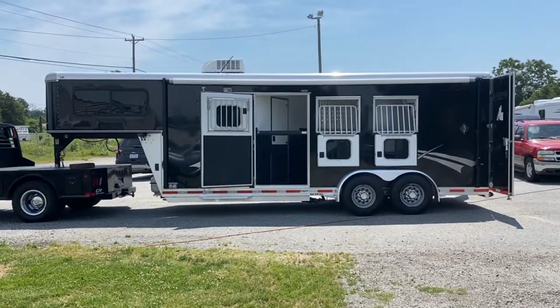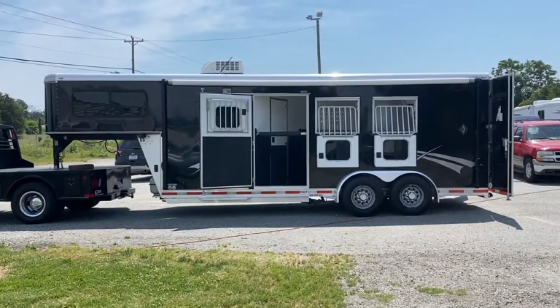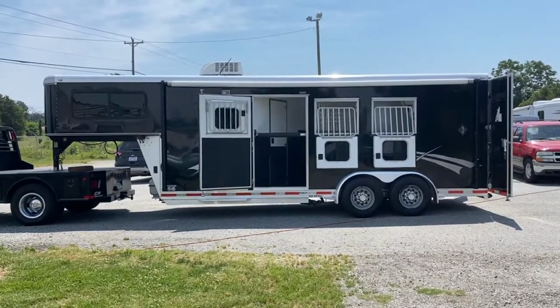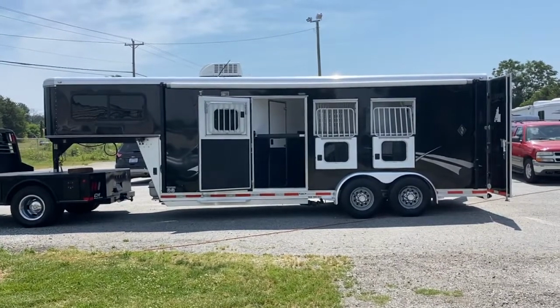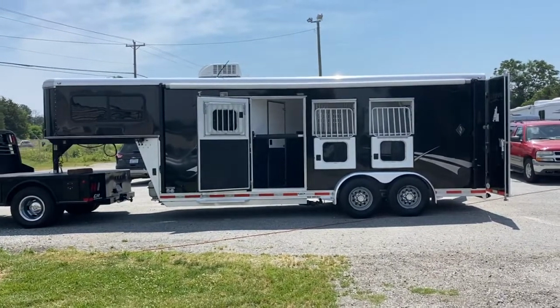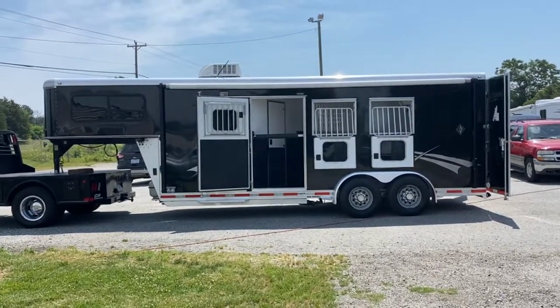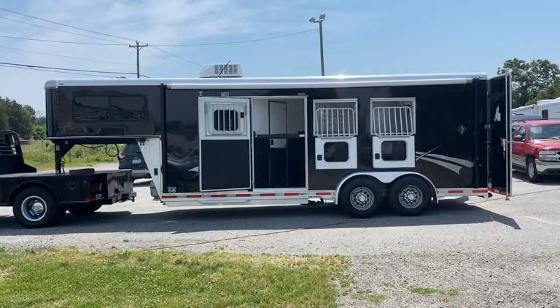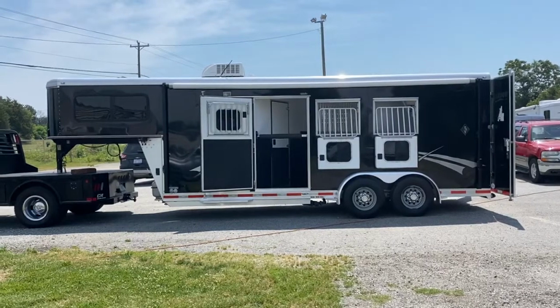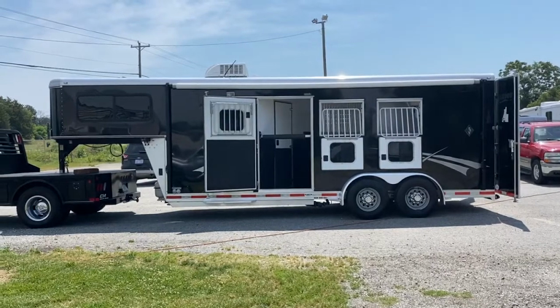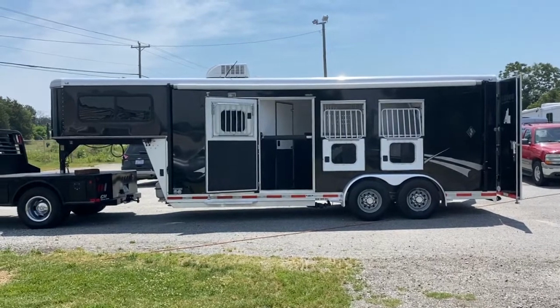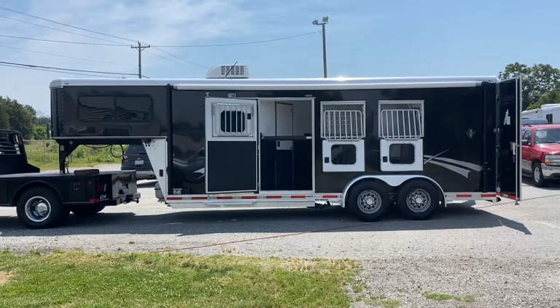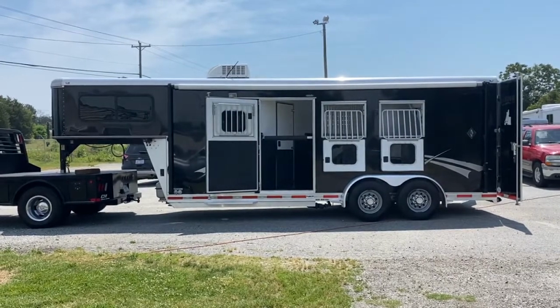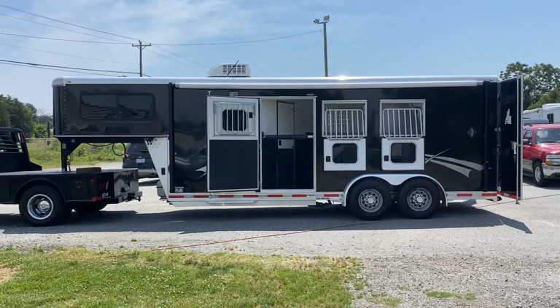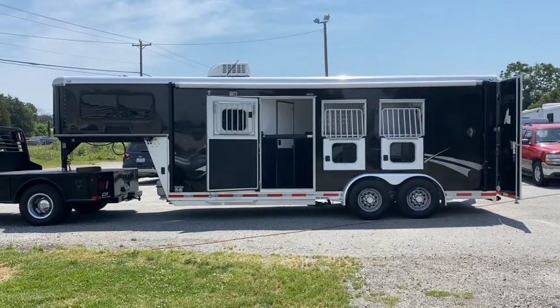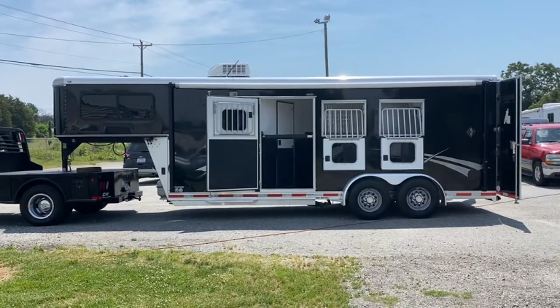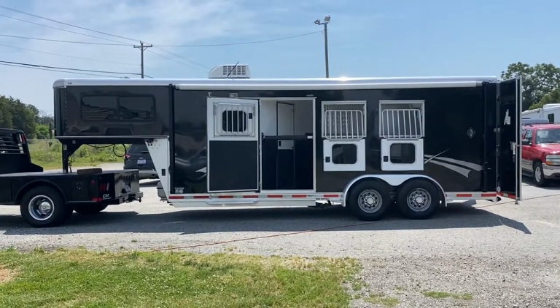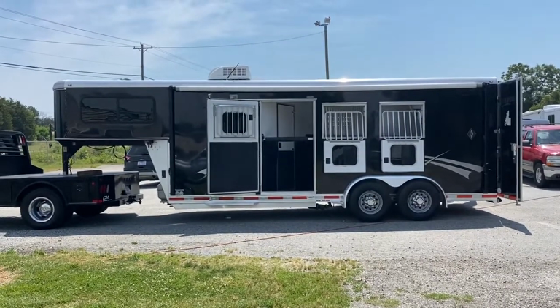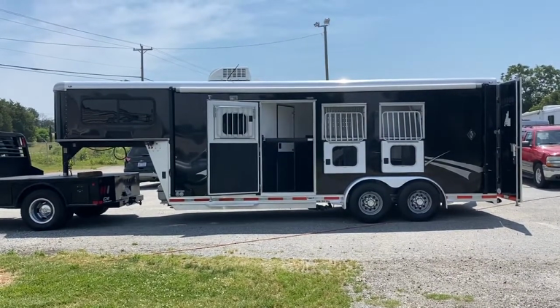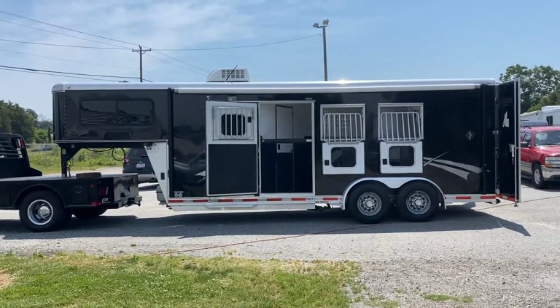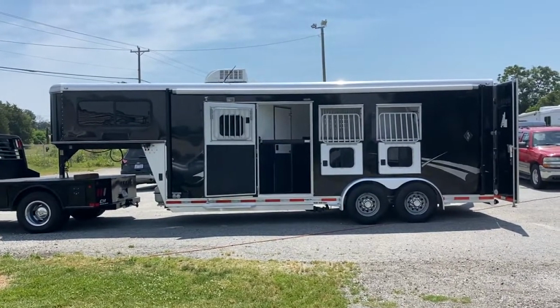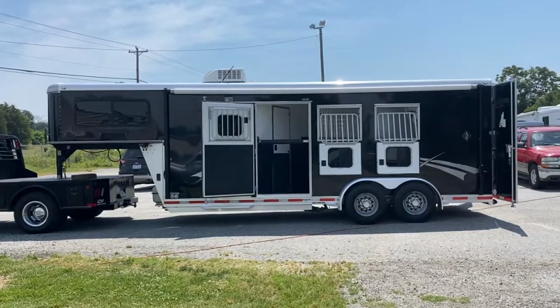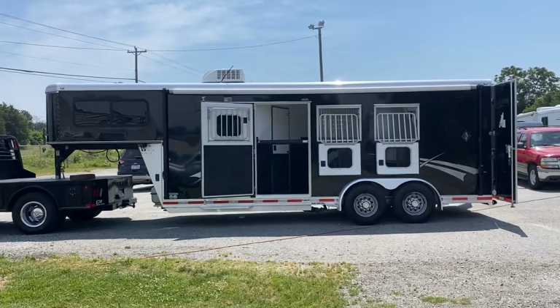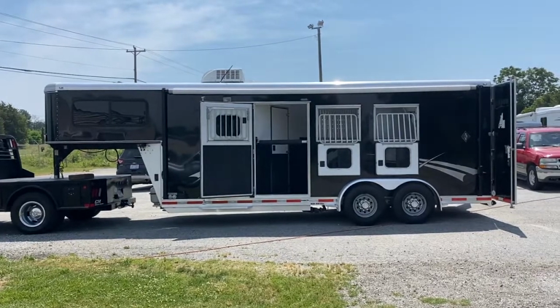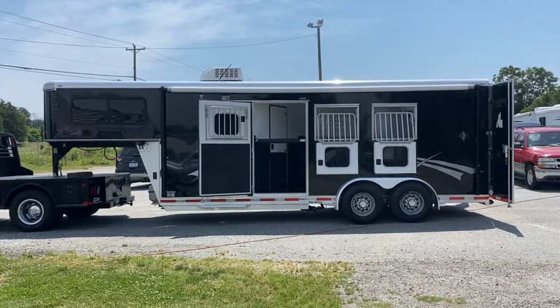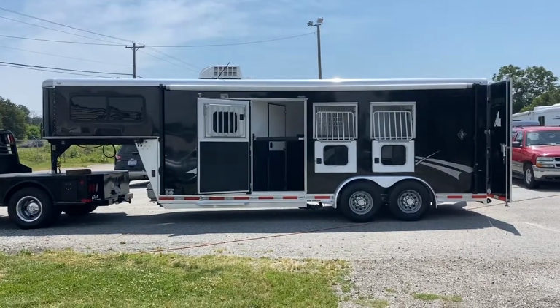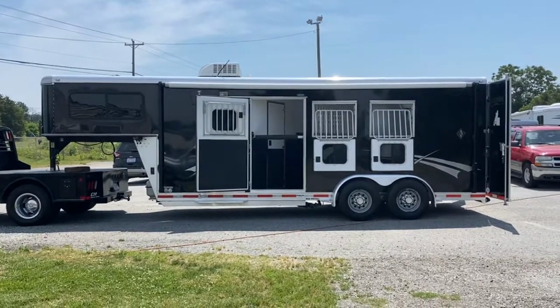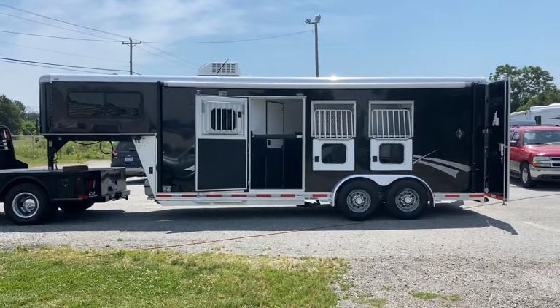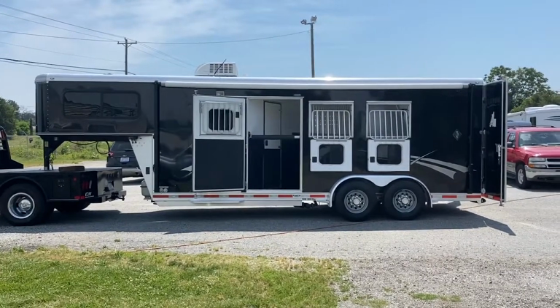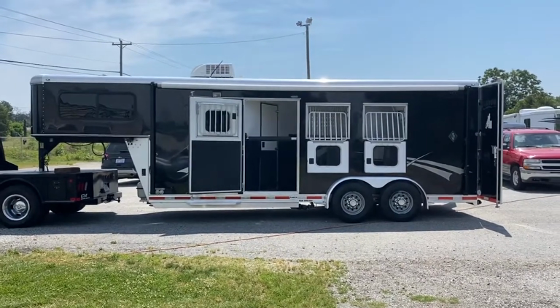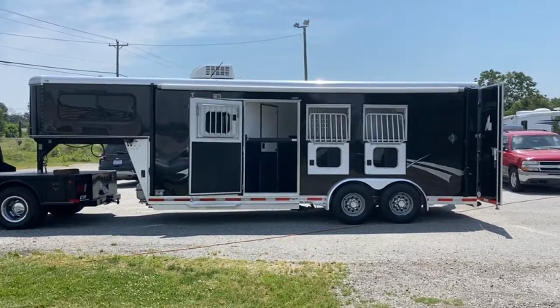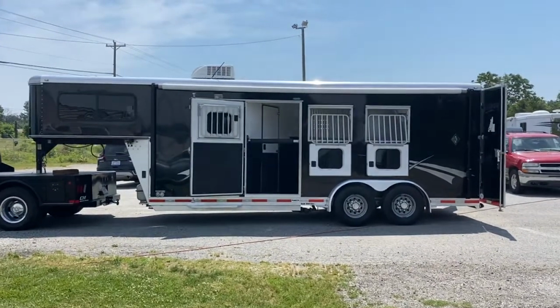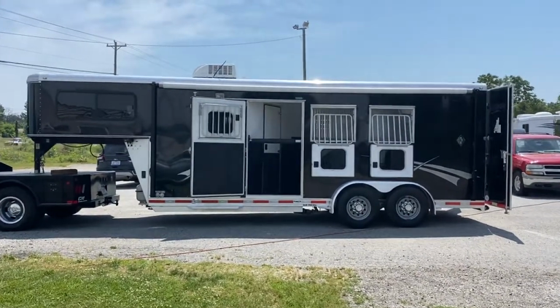This is a Shadow 2011. This is a Pro Series, all aluminum, three horse, with a six foot short wall, full living quarters. It is black in color.